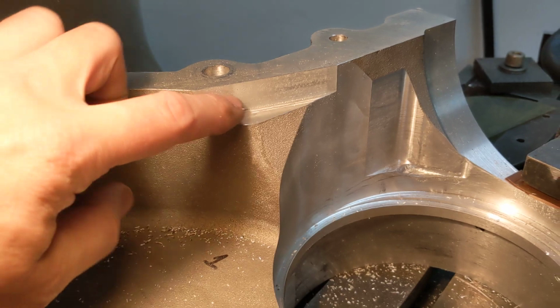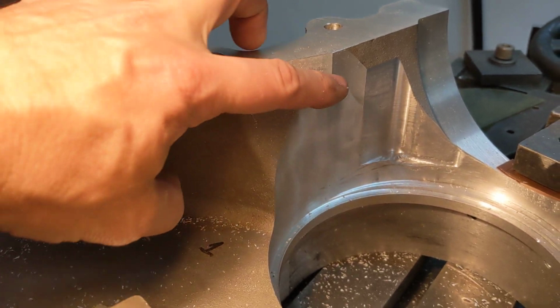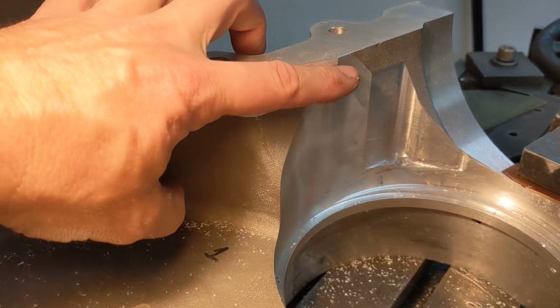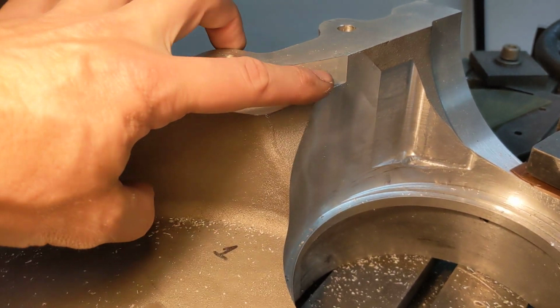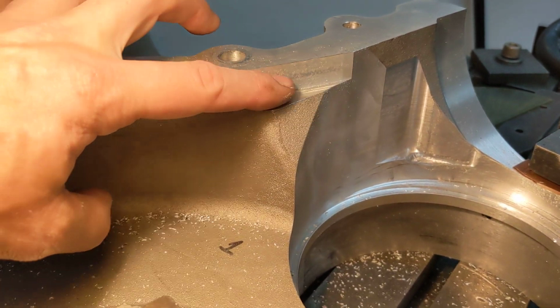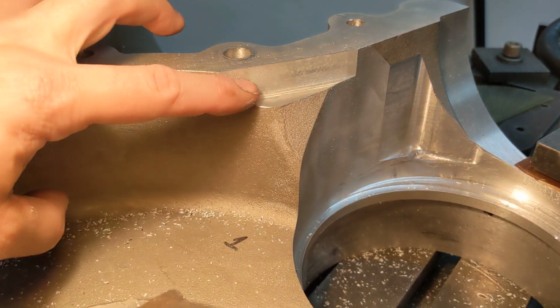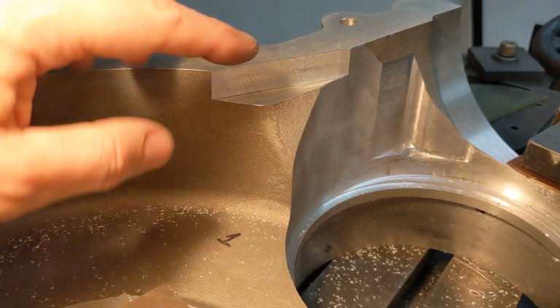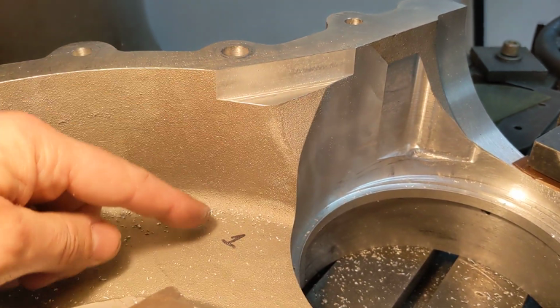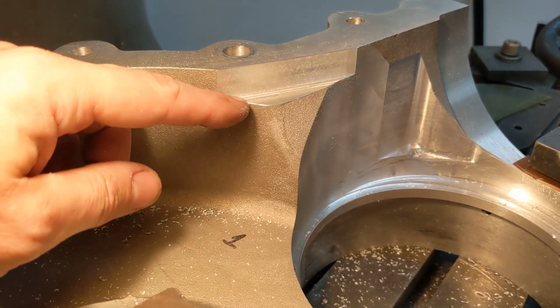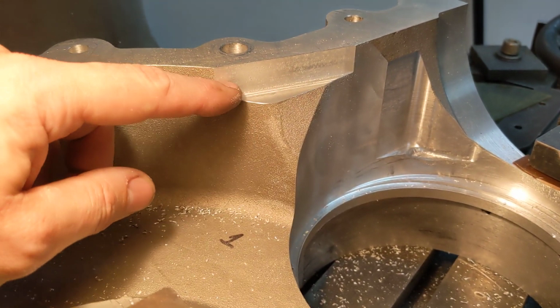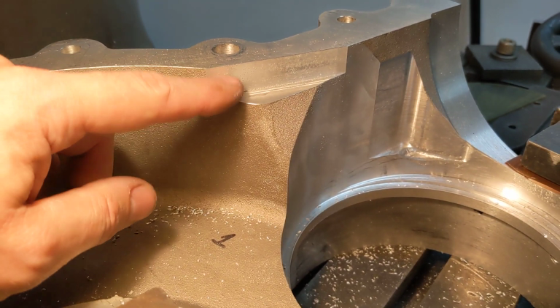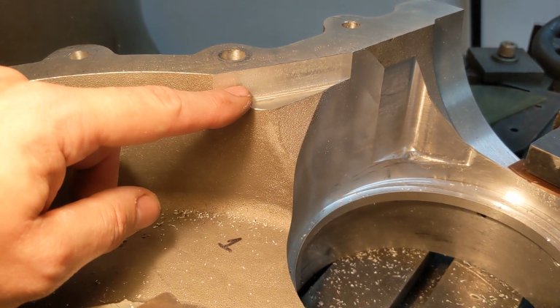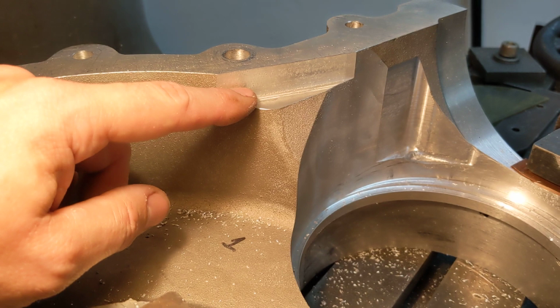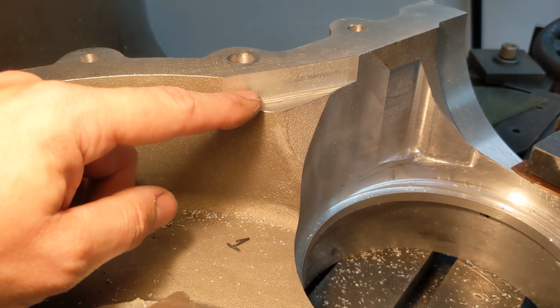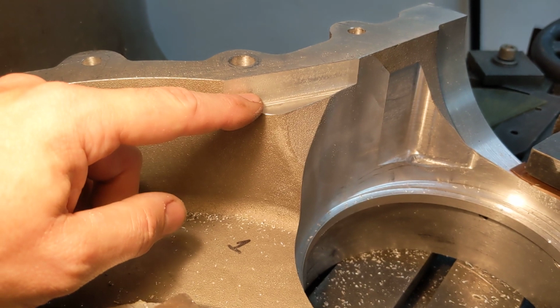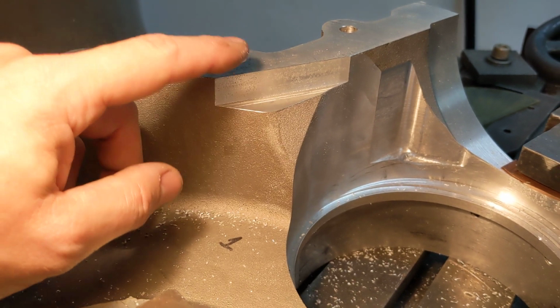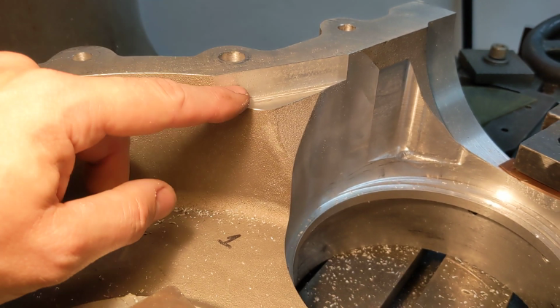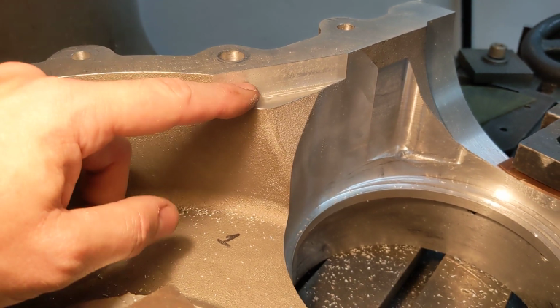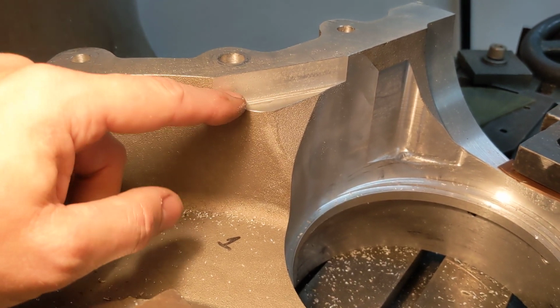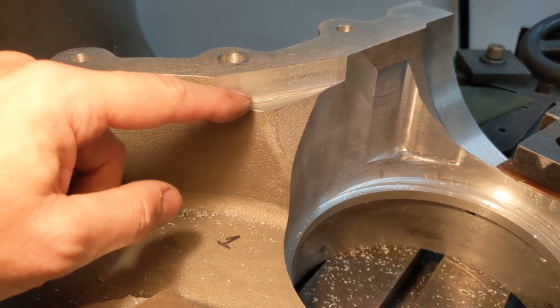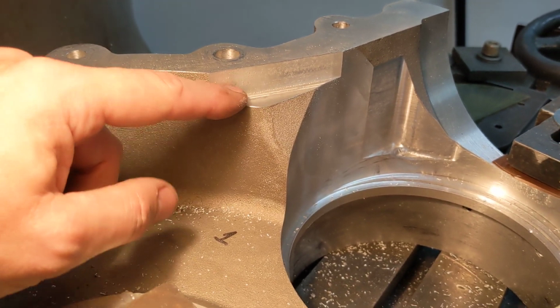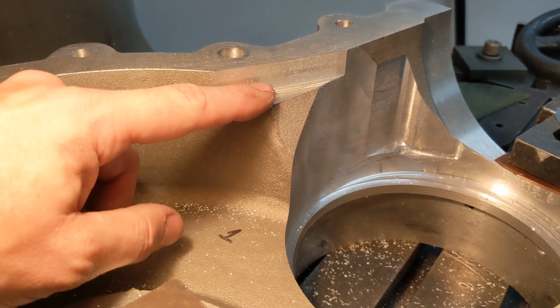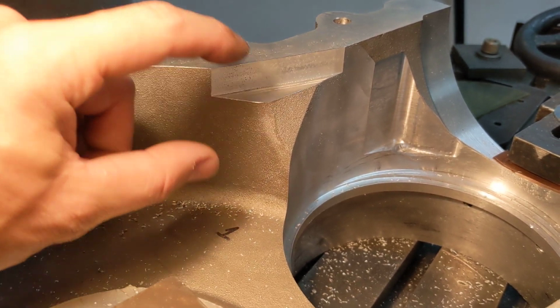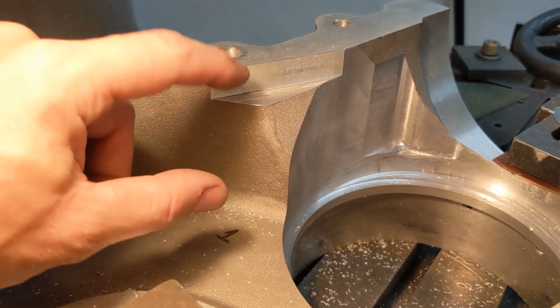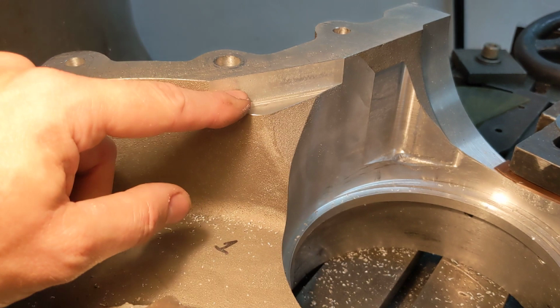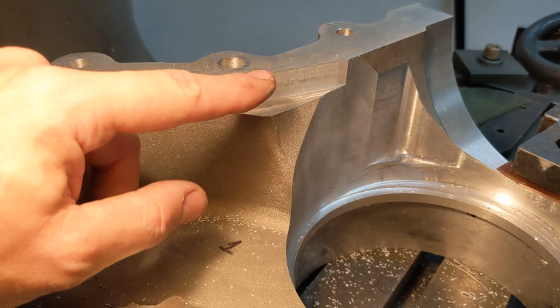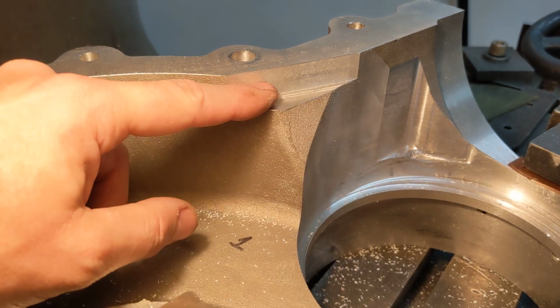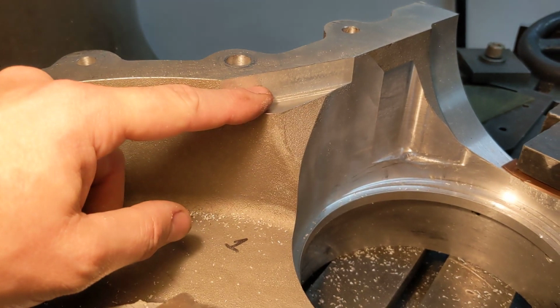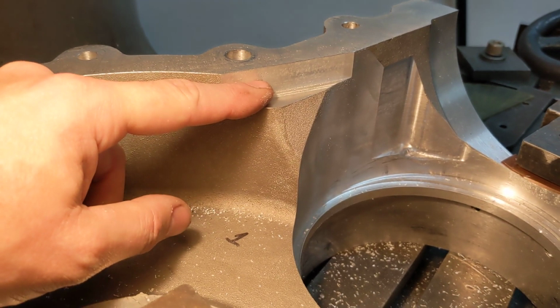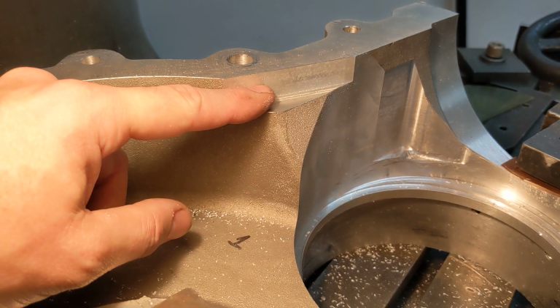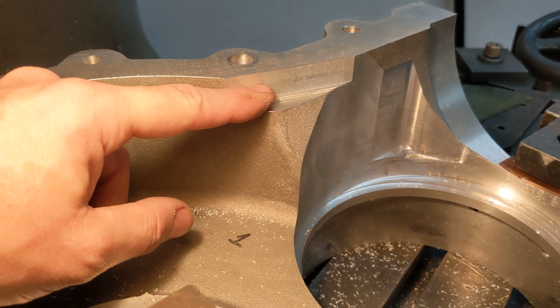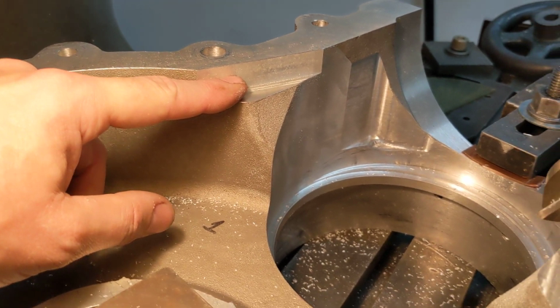So I've milled out some clearance on this side. I don't need to go too deep because I just need to be half the width of the conrod here, plus a little bit of clearance for lateral side movement. So that's plenty. I need to do the same on the other side.